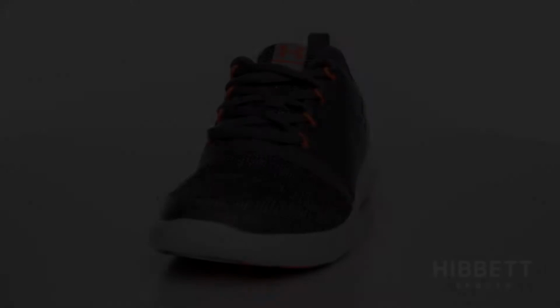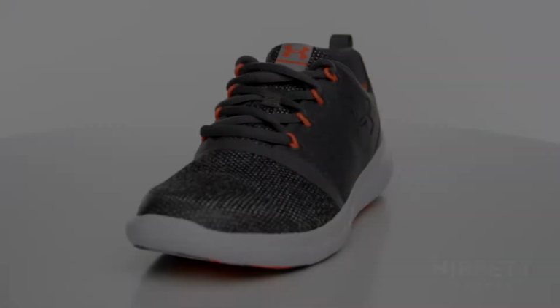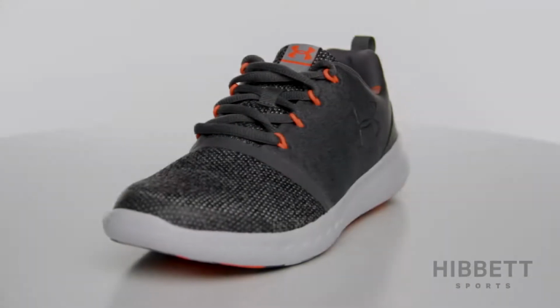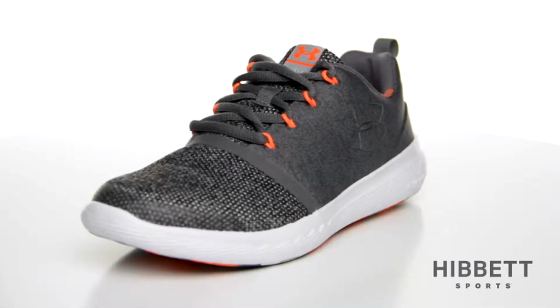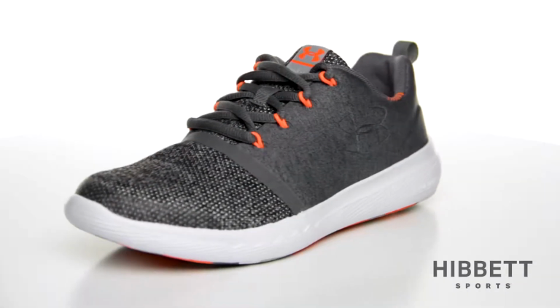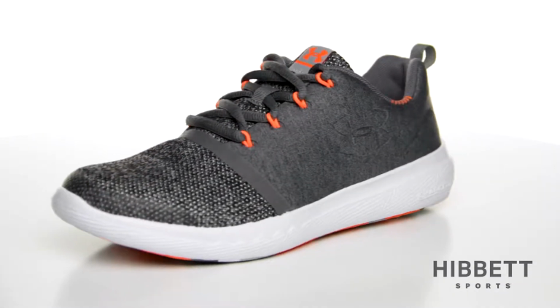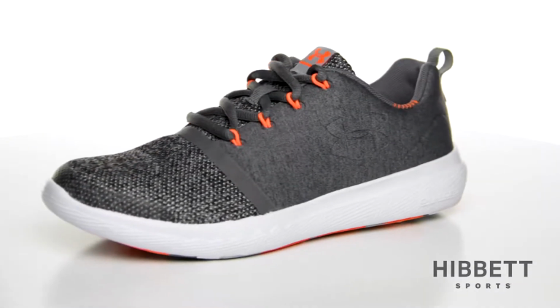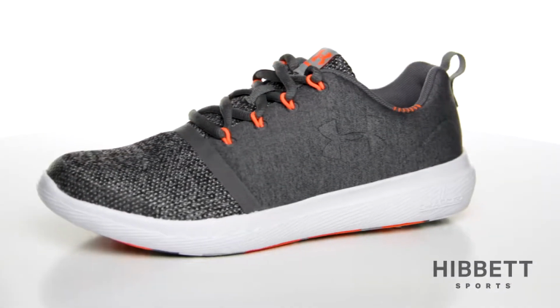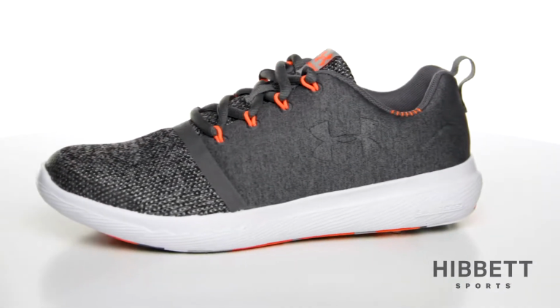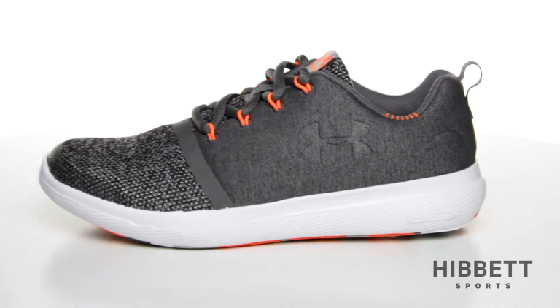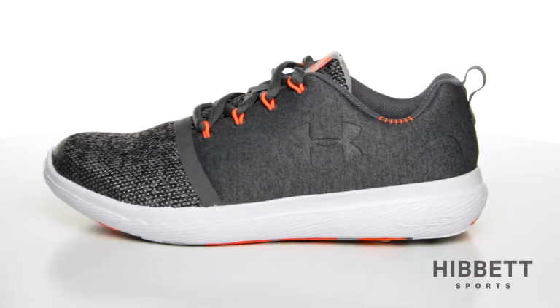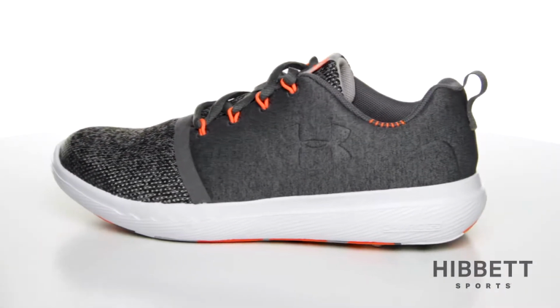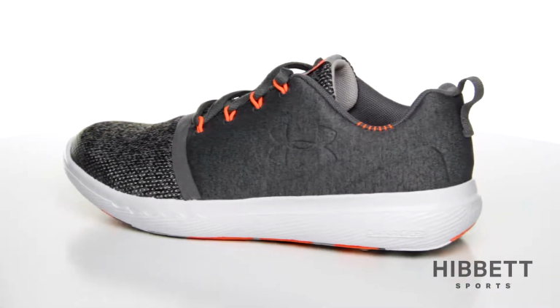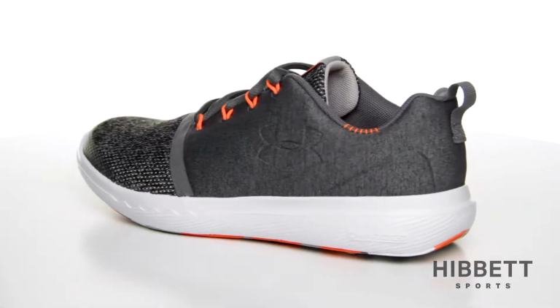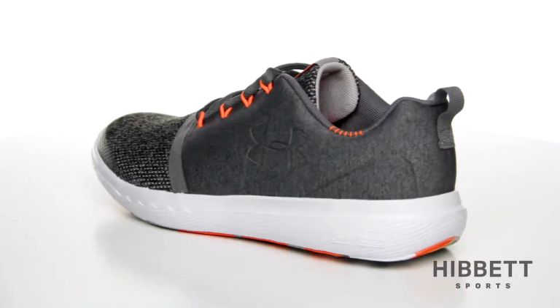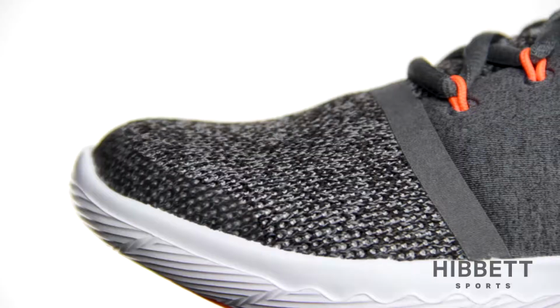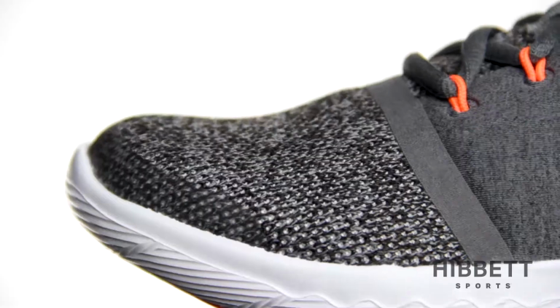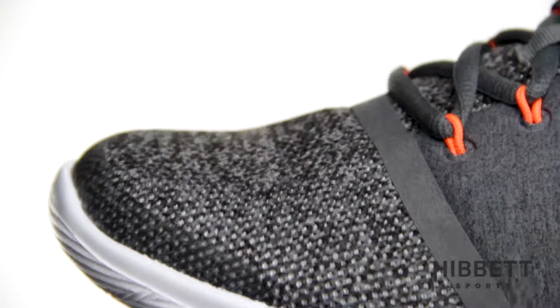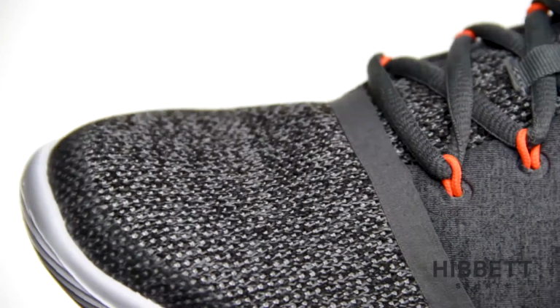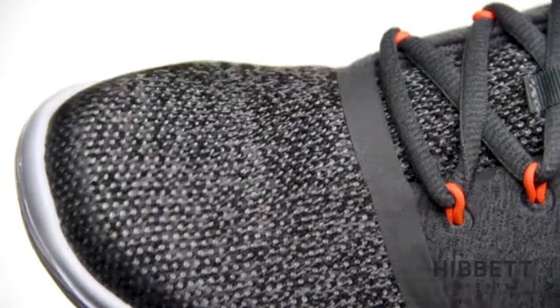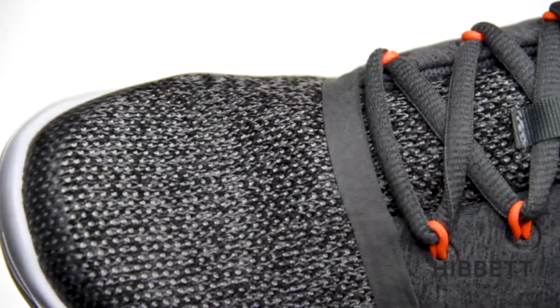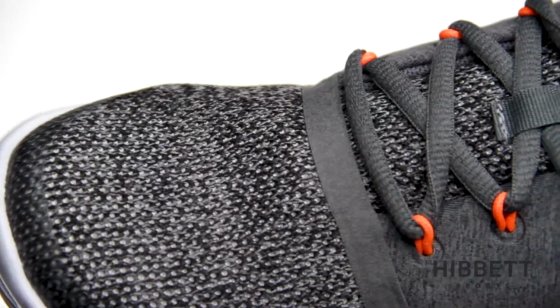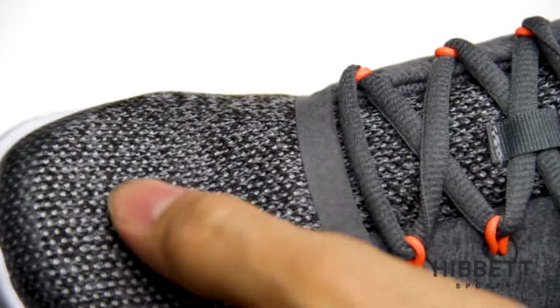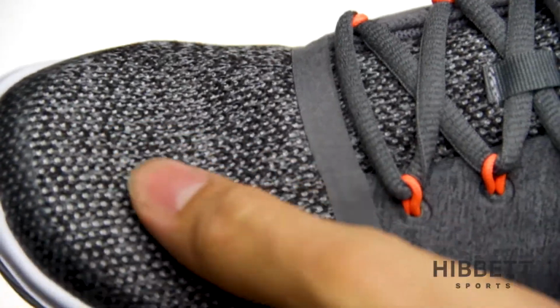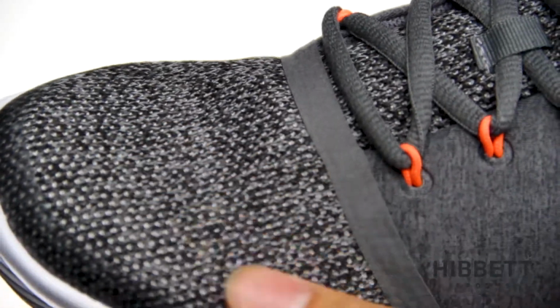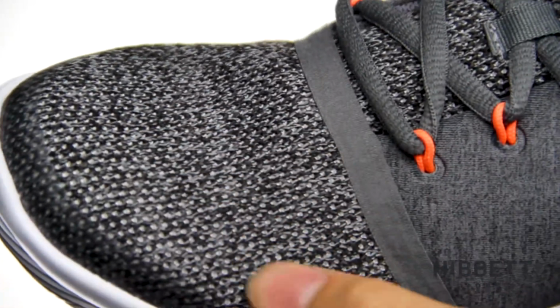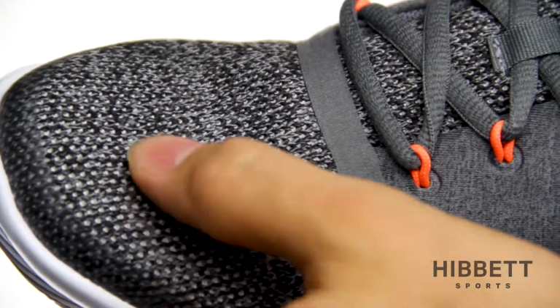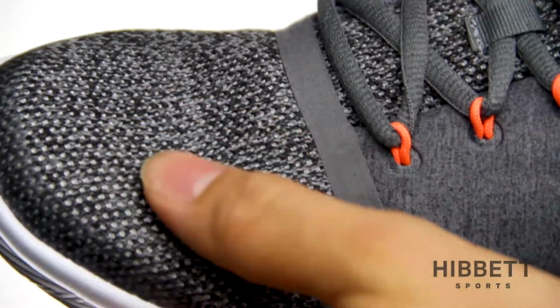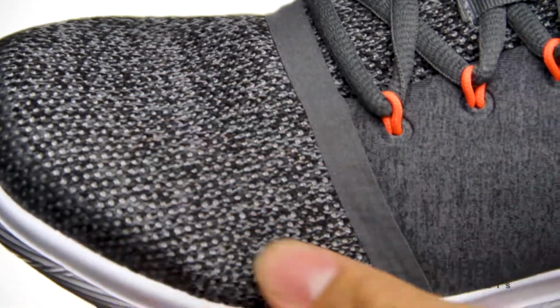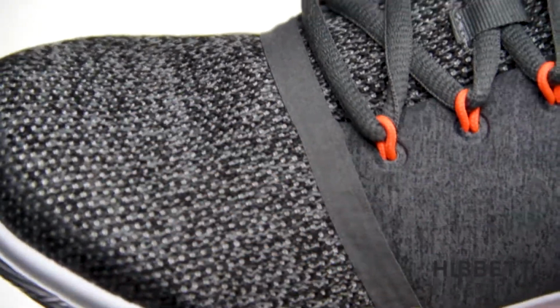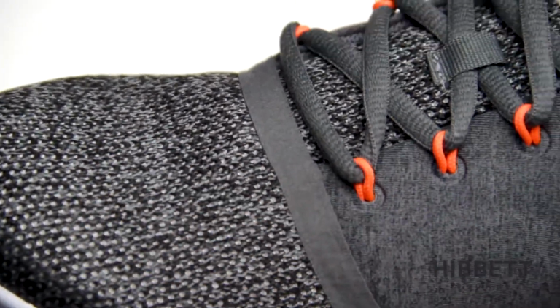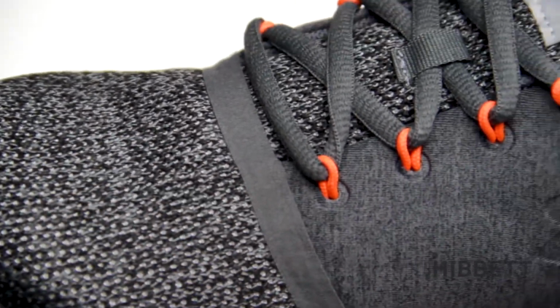This is the Kids 24-7 from Under Armour. The 24-7 features a soft, breathable upper giving it comfortable support.